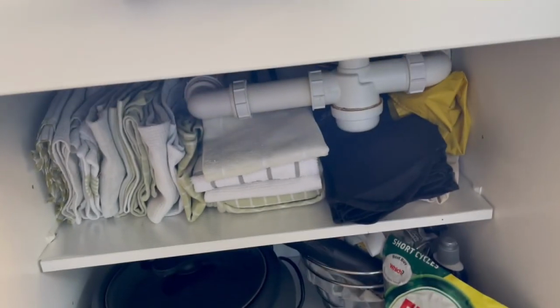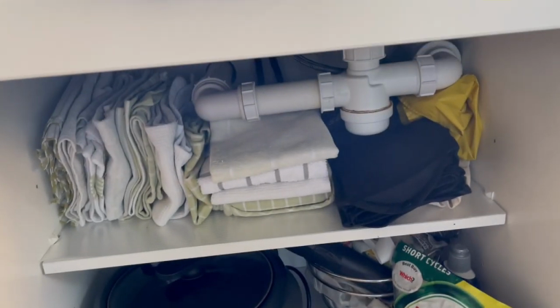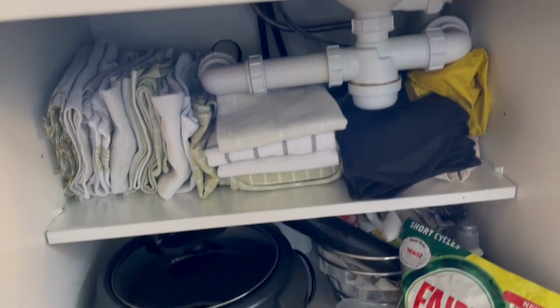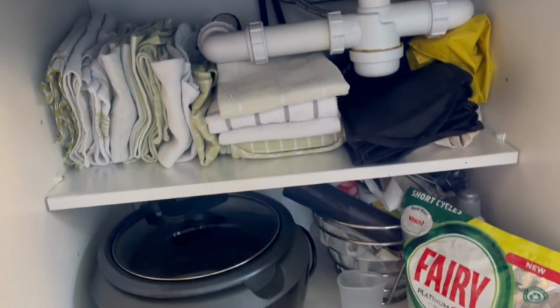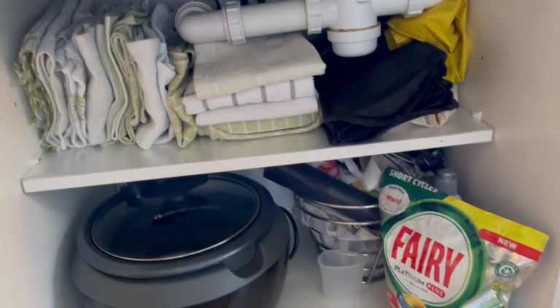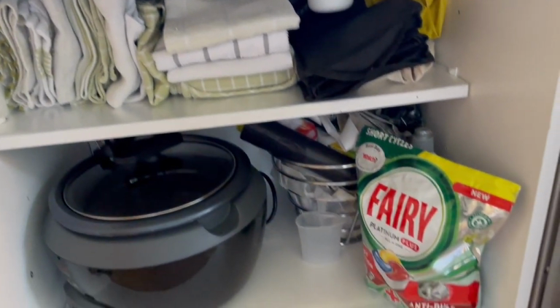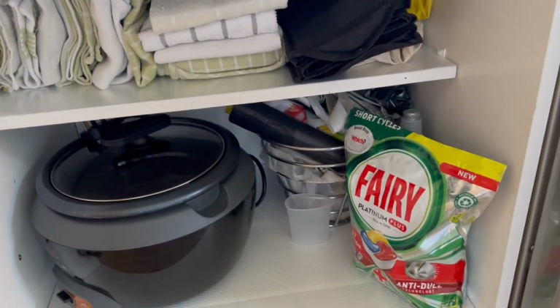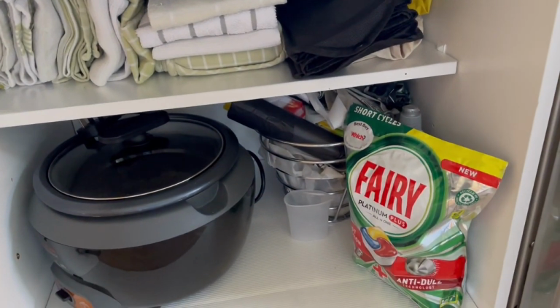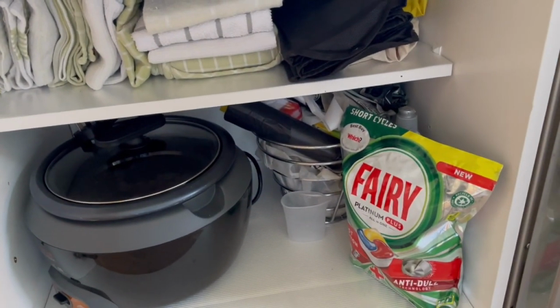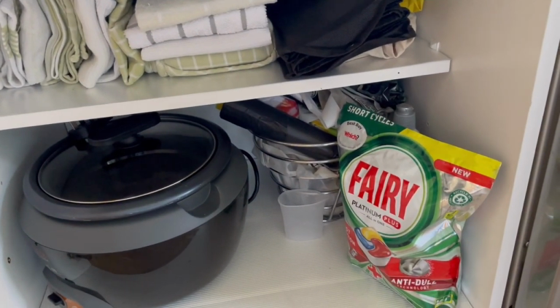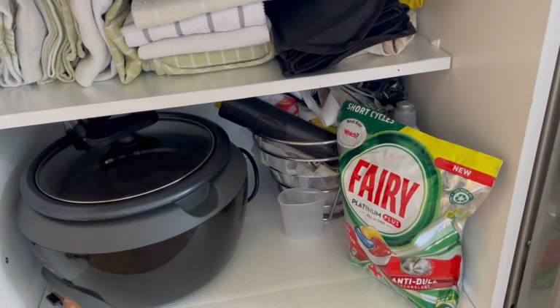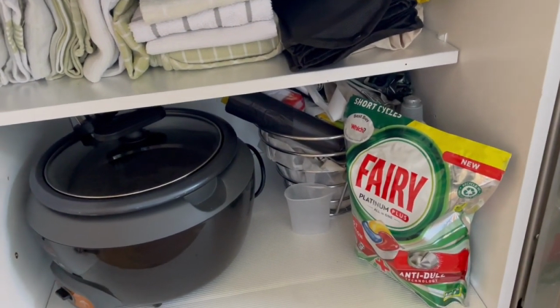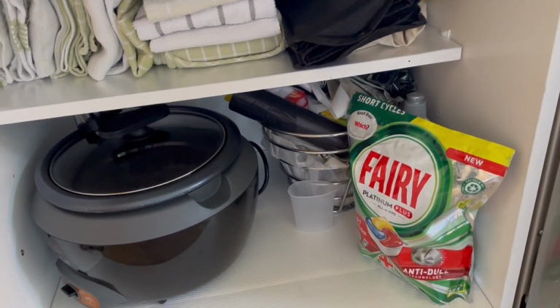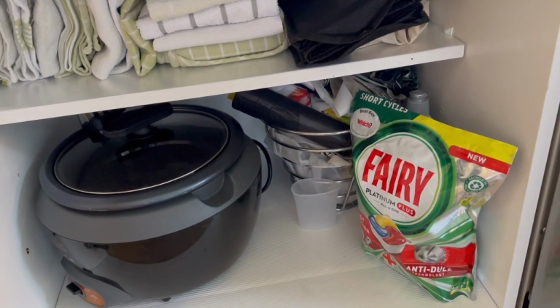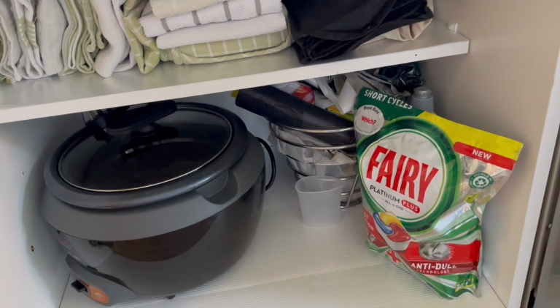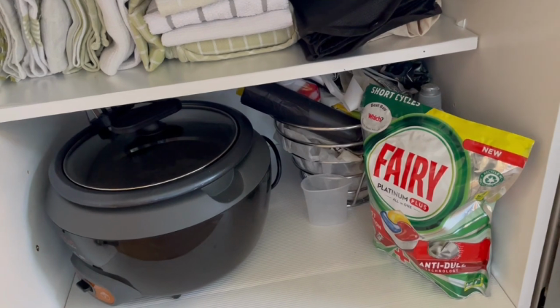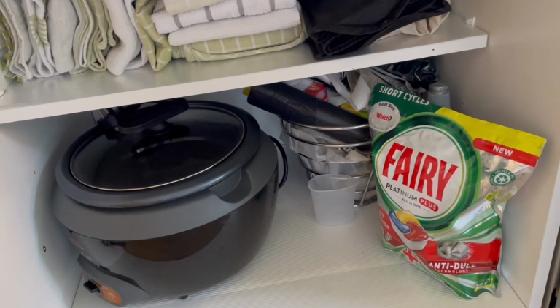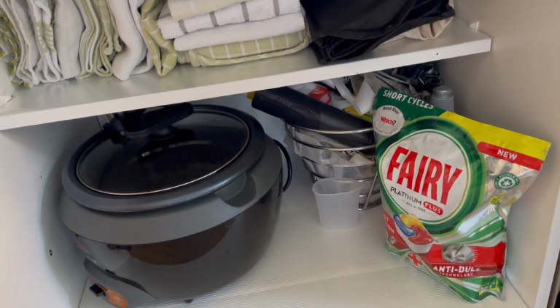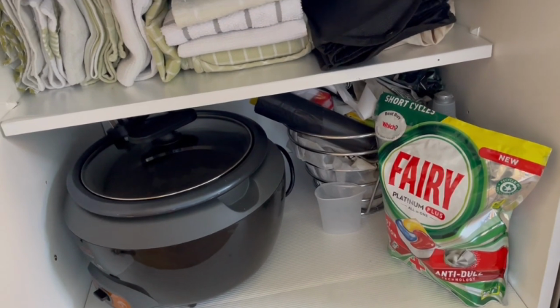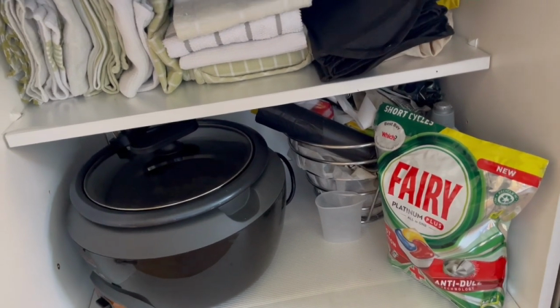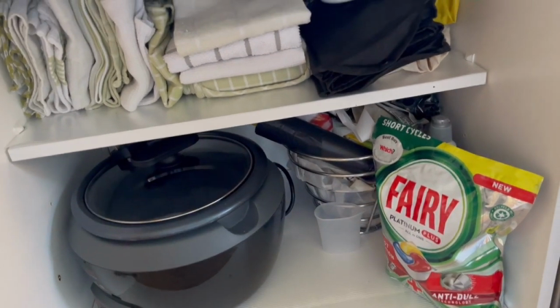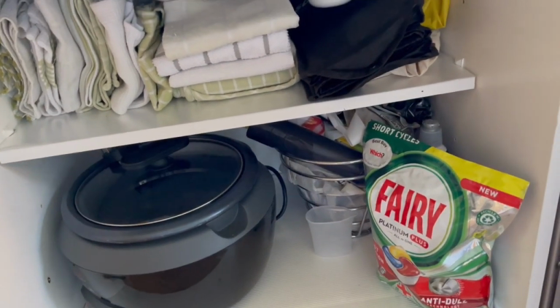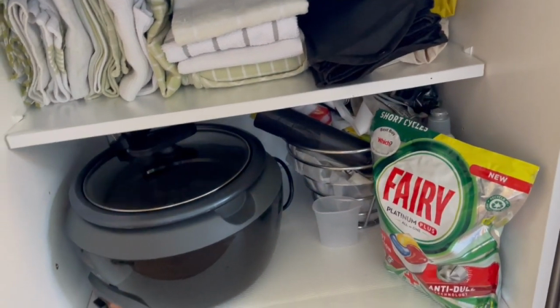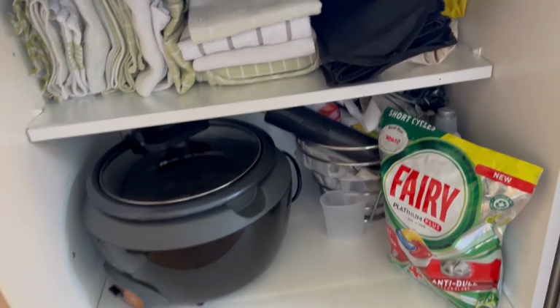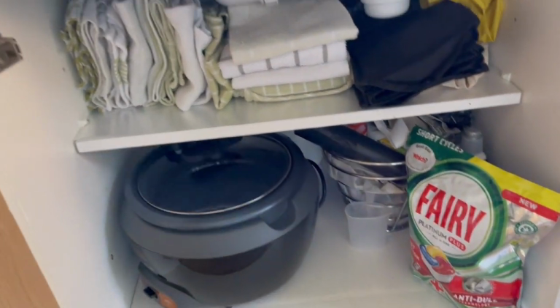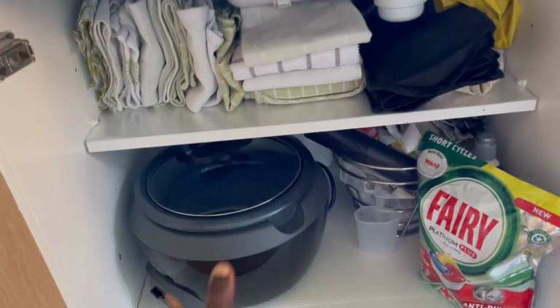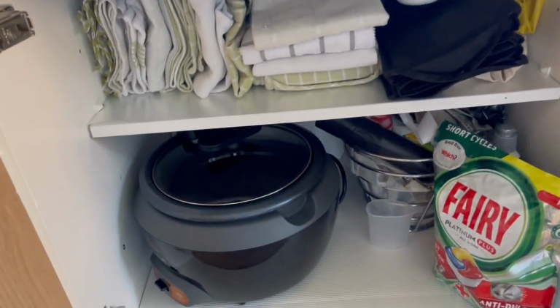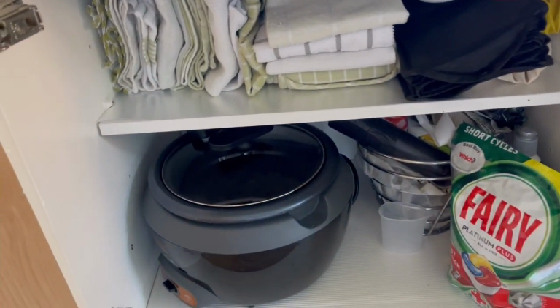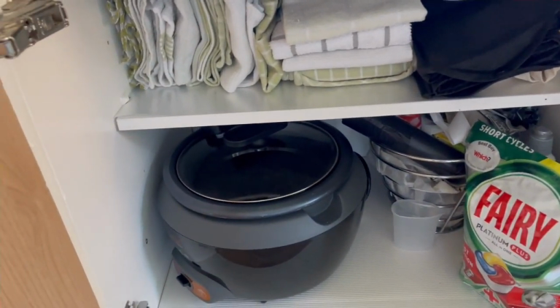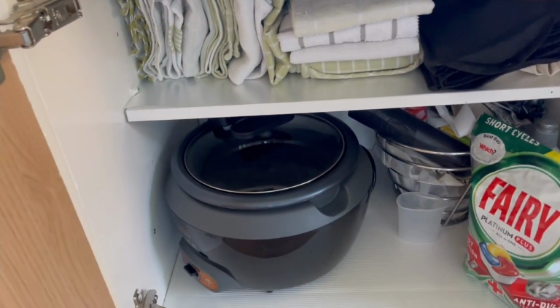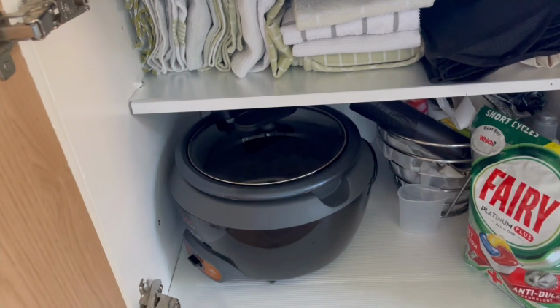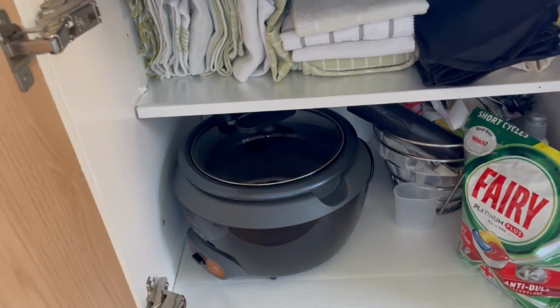Under my sink is where I put all the kitchen cloths, my dish-washing soap, and the rest of the stuff. I also put my rice cooker here.